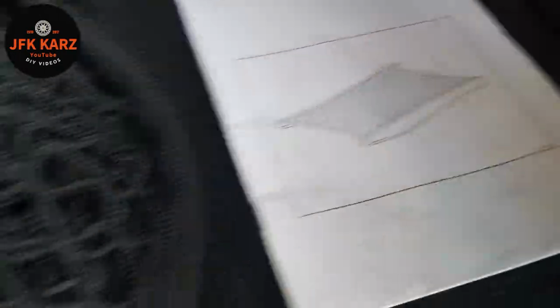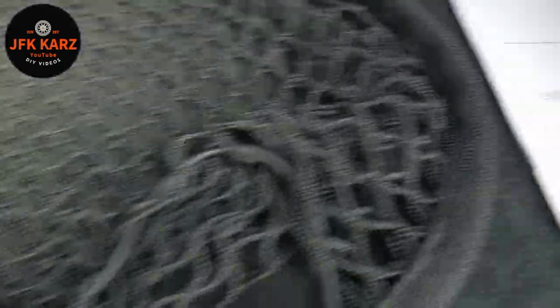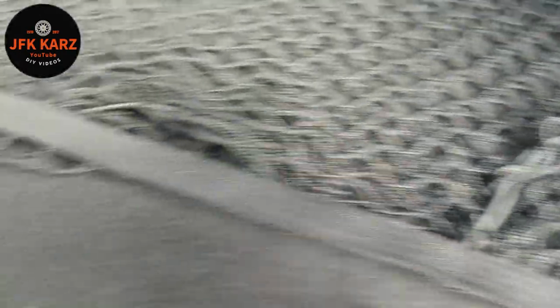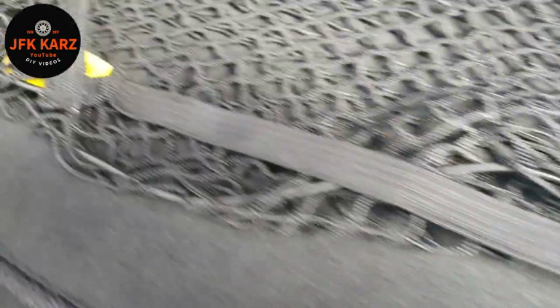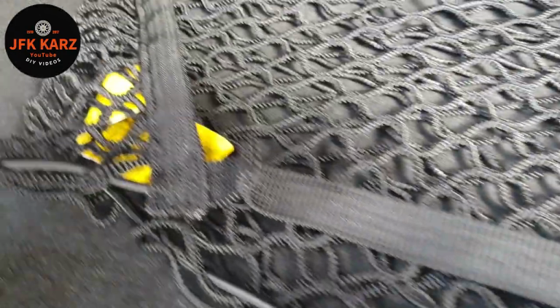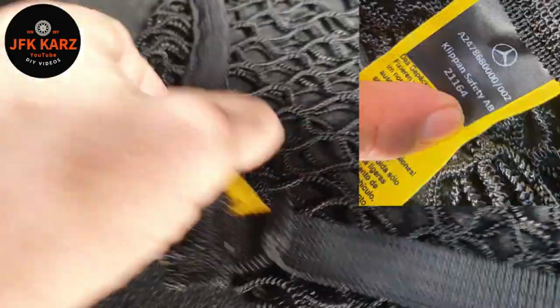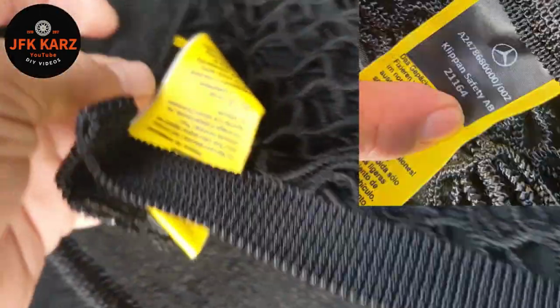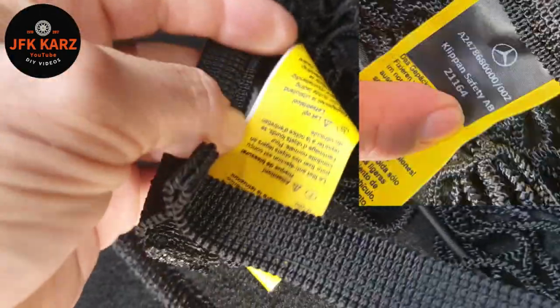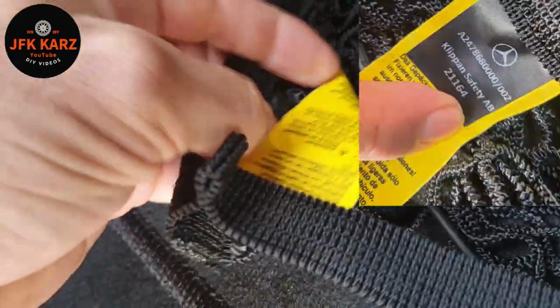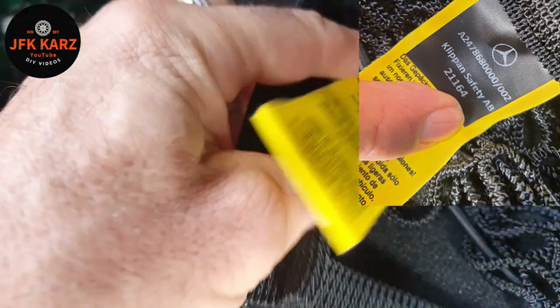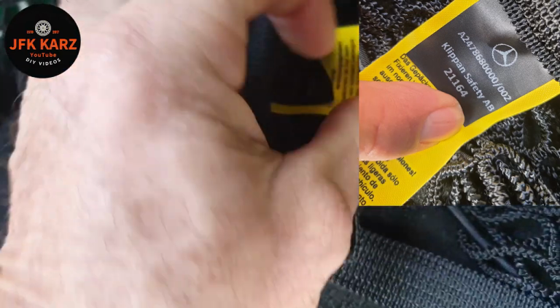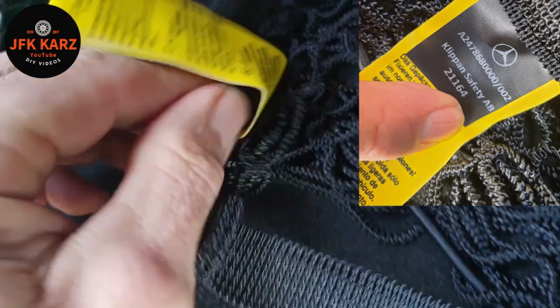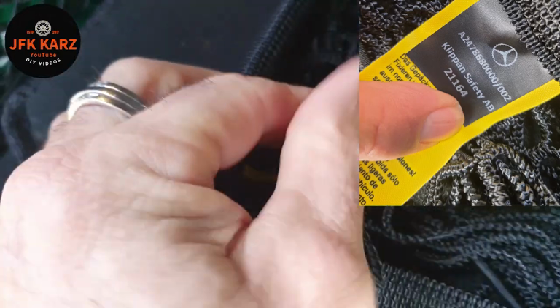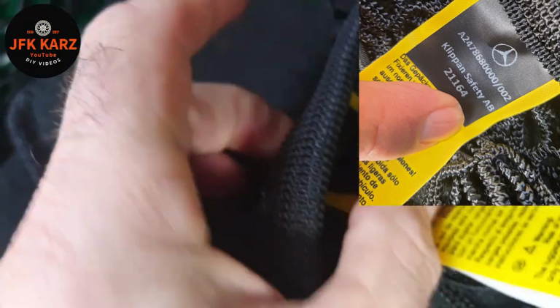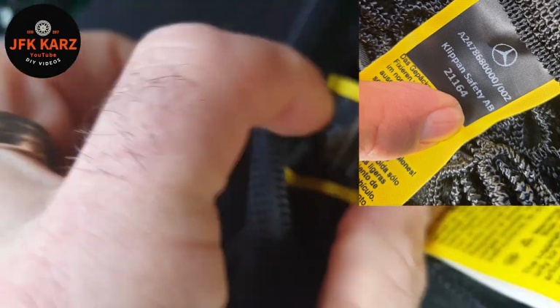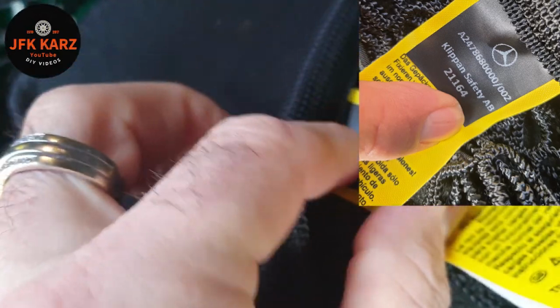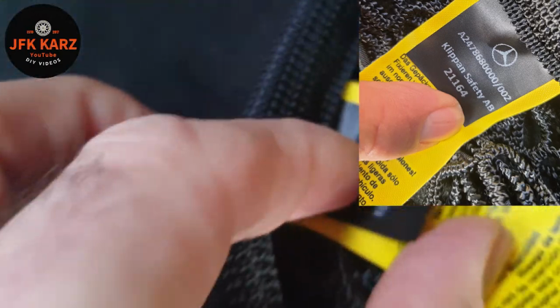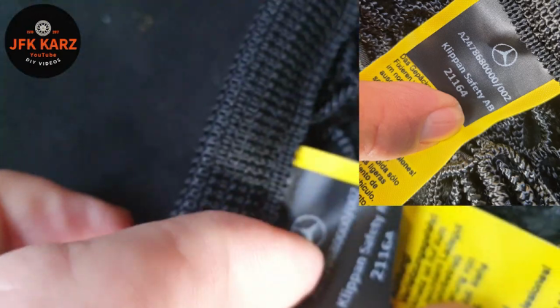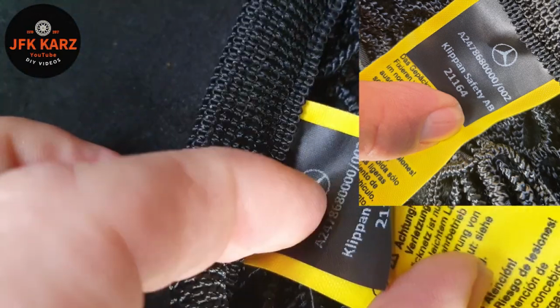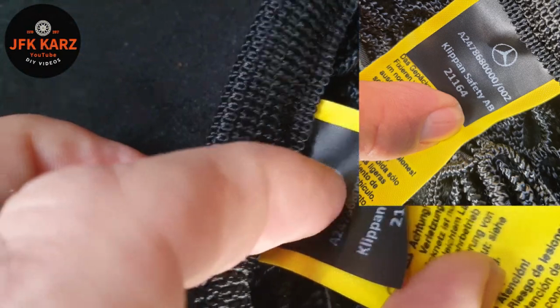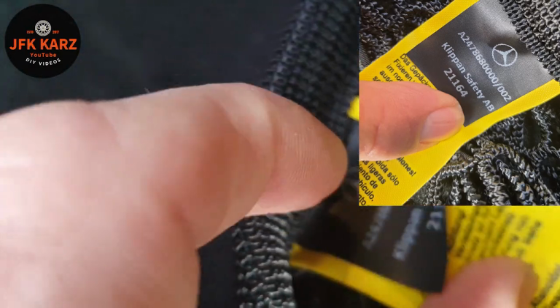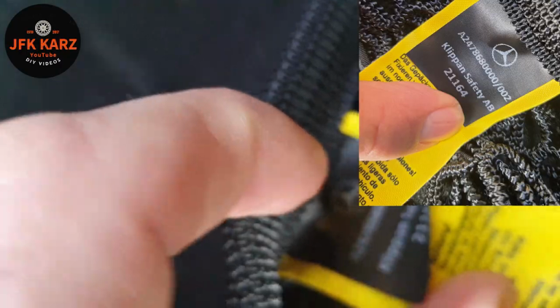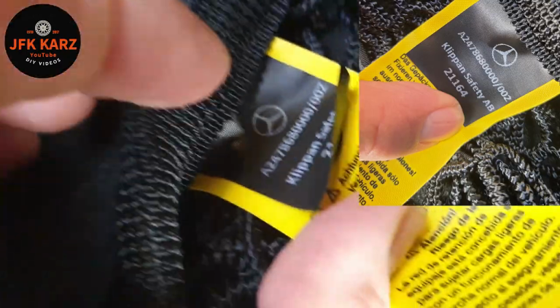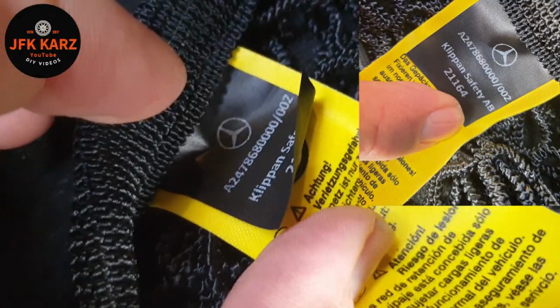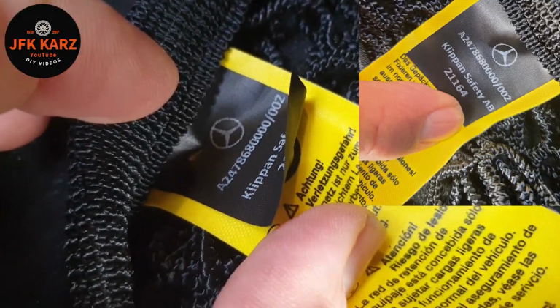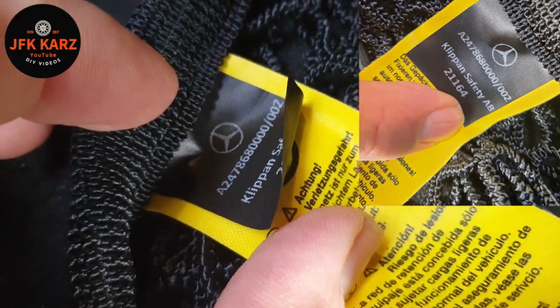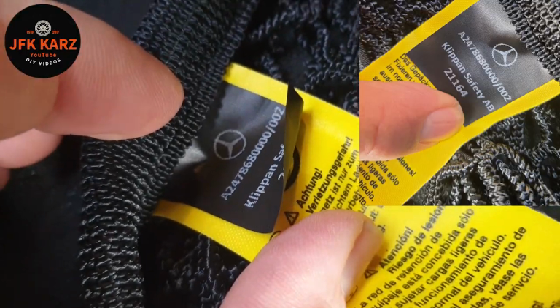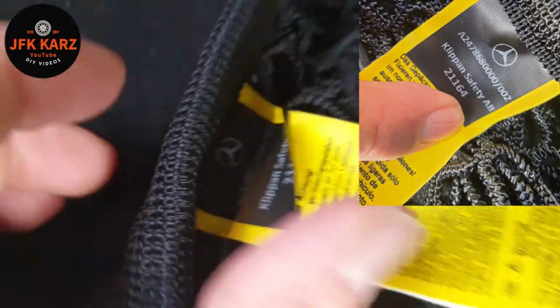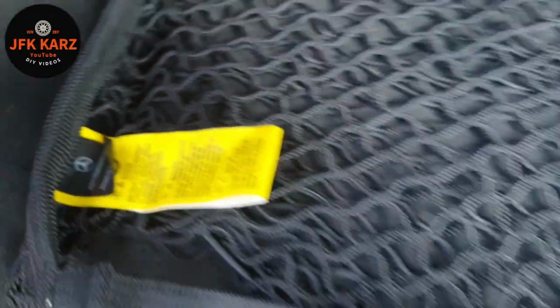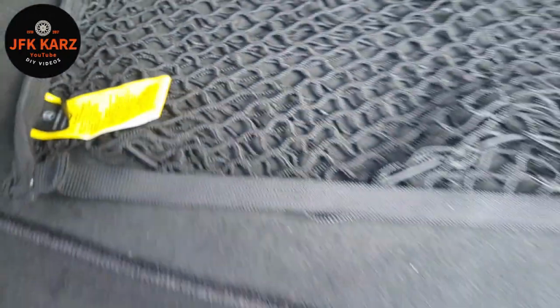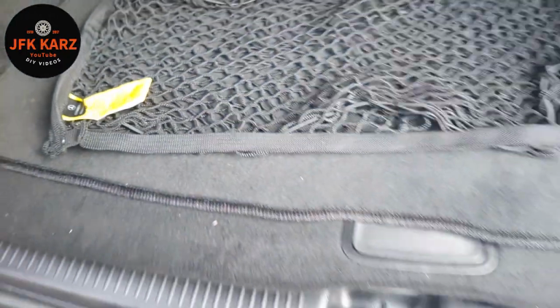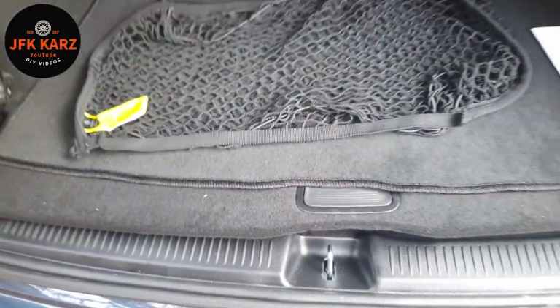I'll put a screenshot up of the model number, because some of them seem to have little hooks and stuff on them — you can just see it there. As I say, I'll do a screenshot of that.